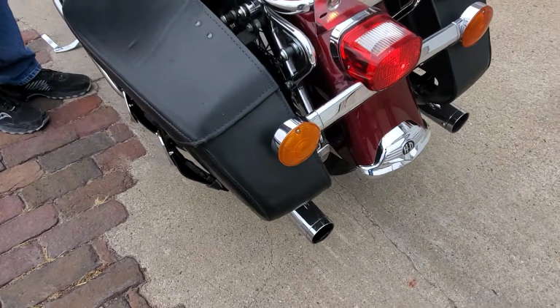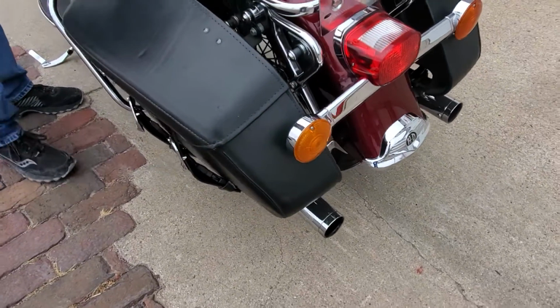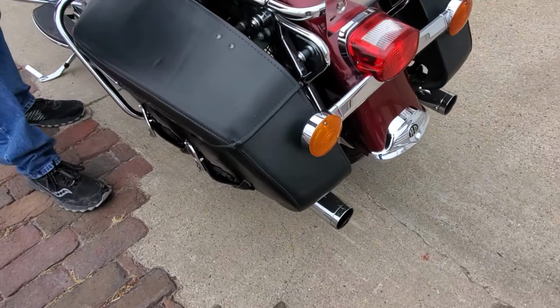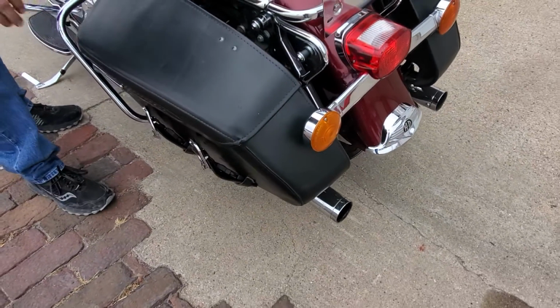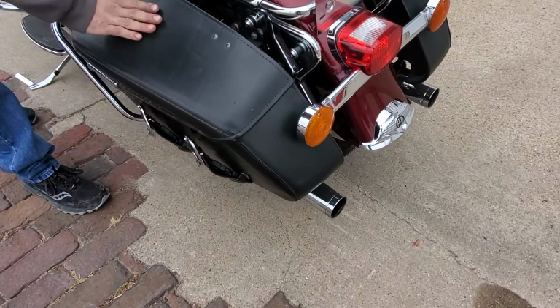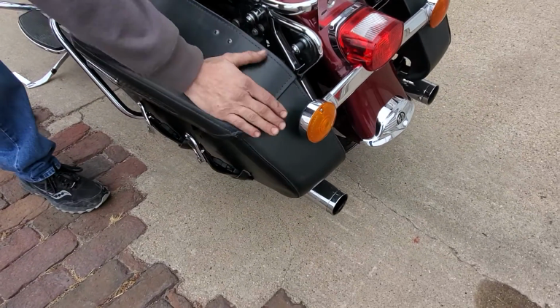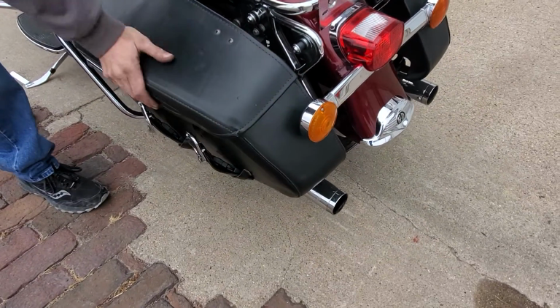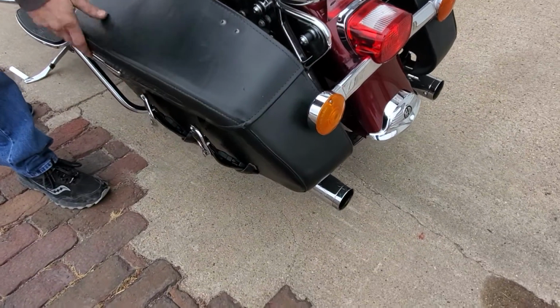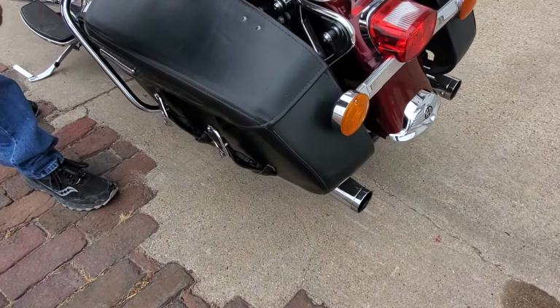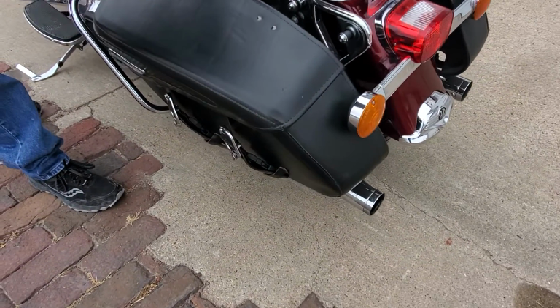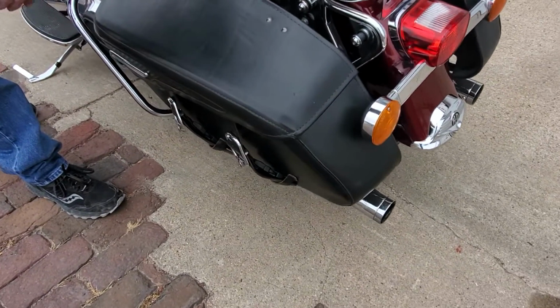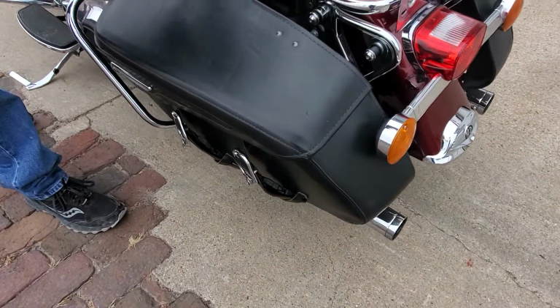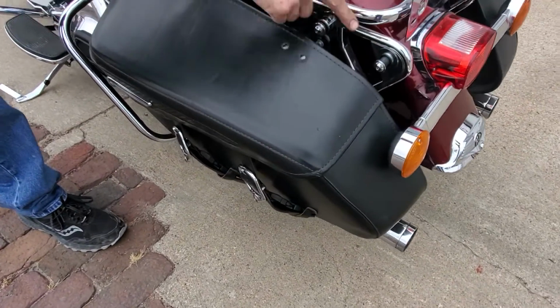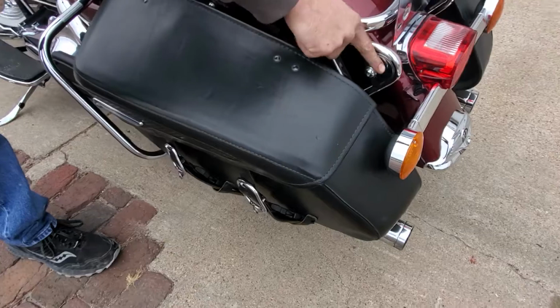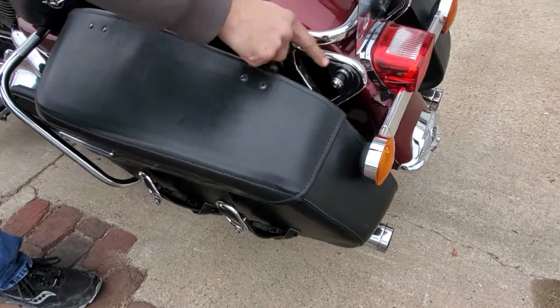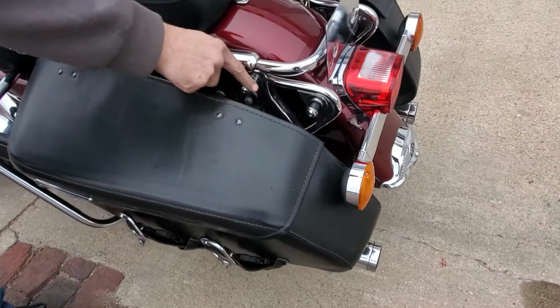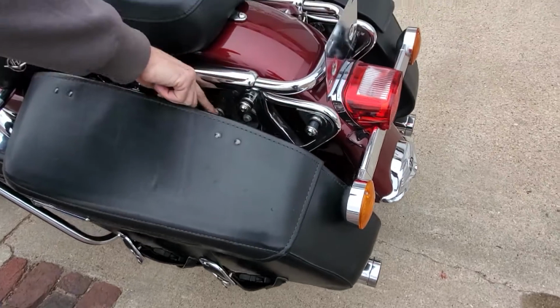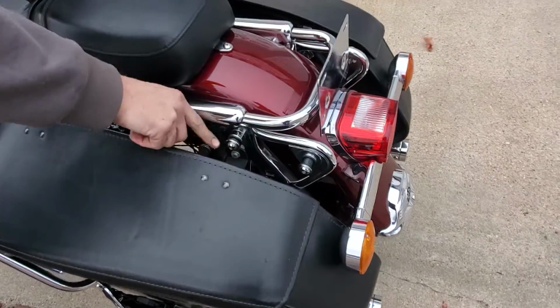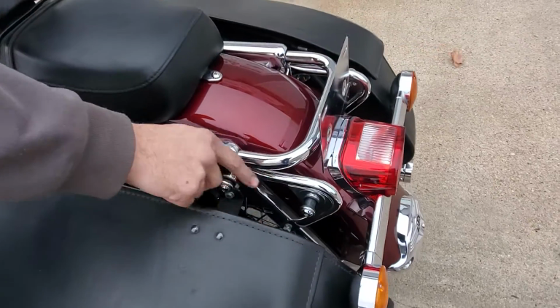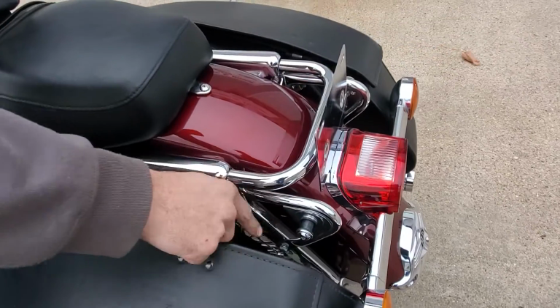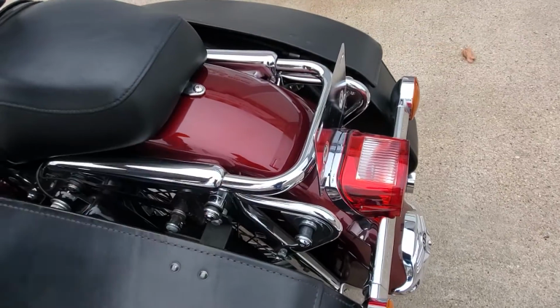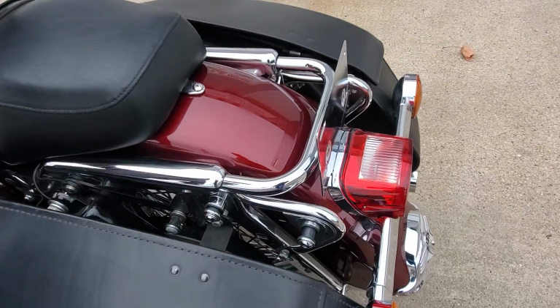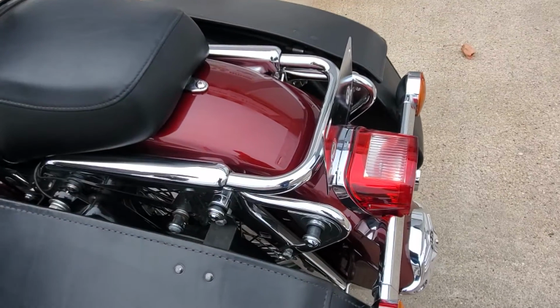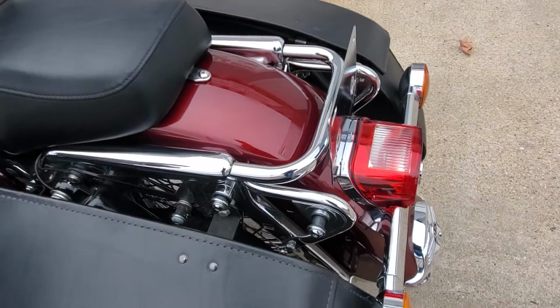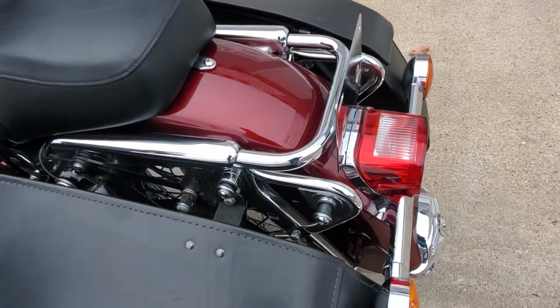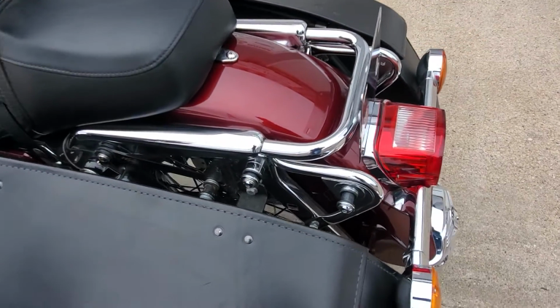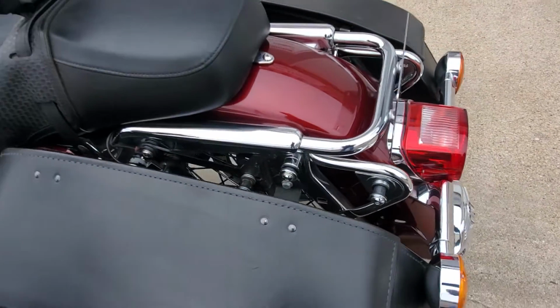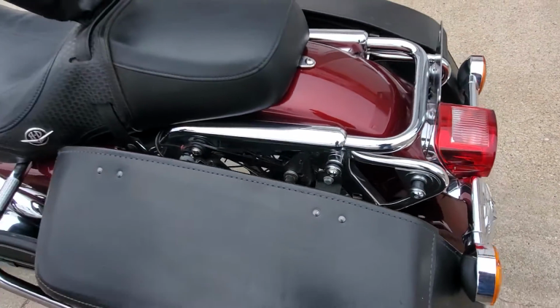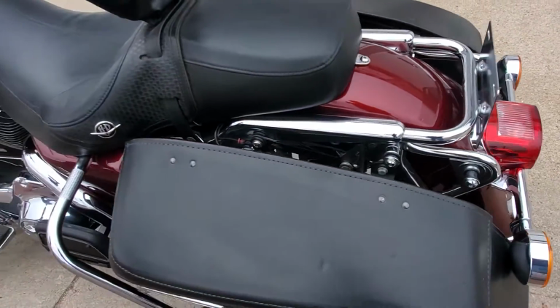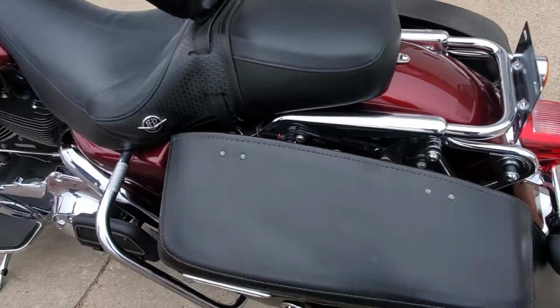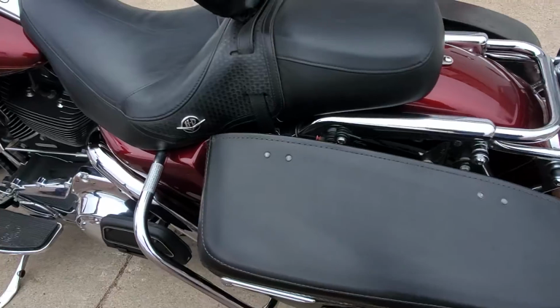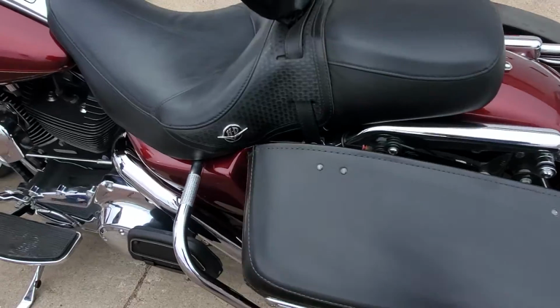On around to the back we do have Harley's nice leather saddlebags on the Road King. We do have the detachable hardware here for a backrest or luggage rack if a guy was going to add any of that.